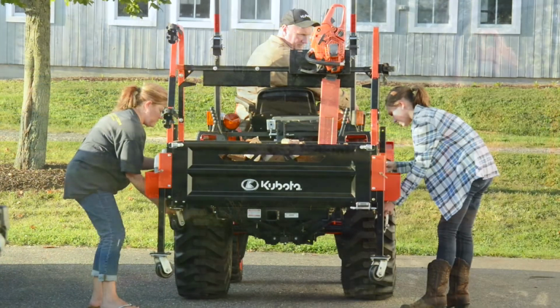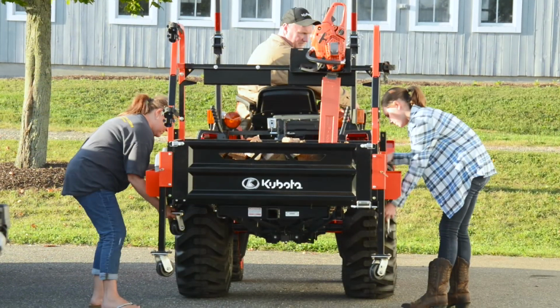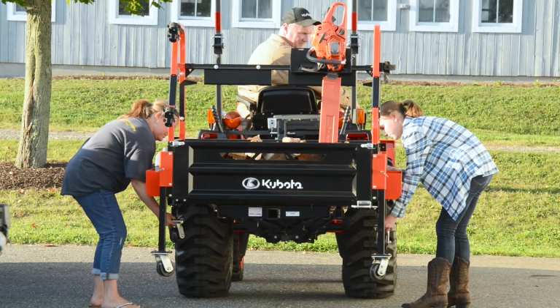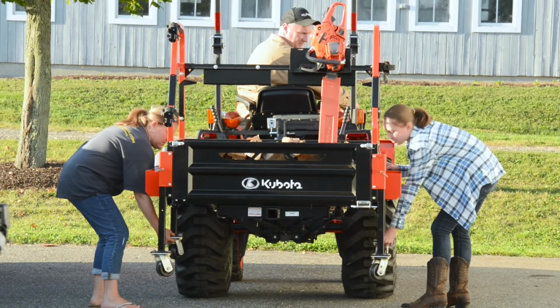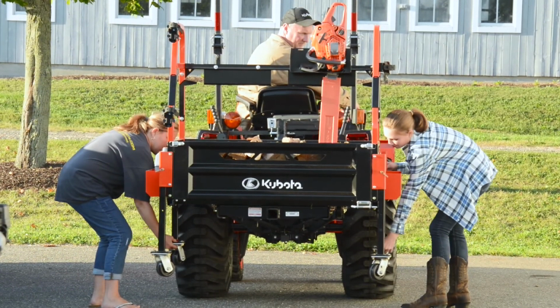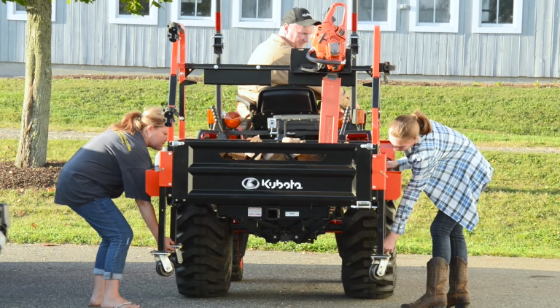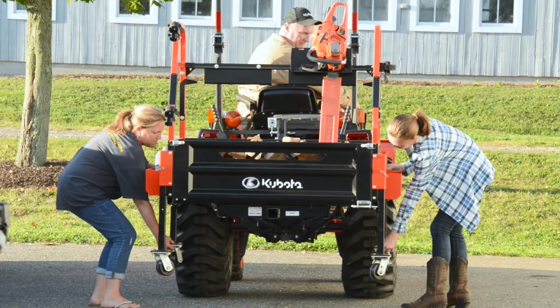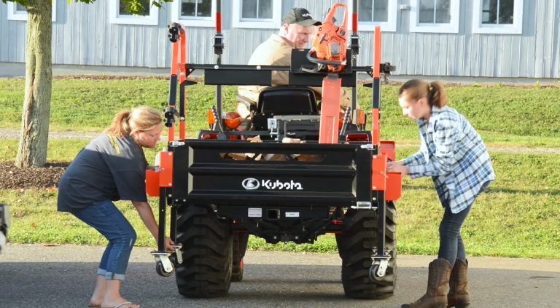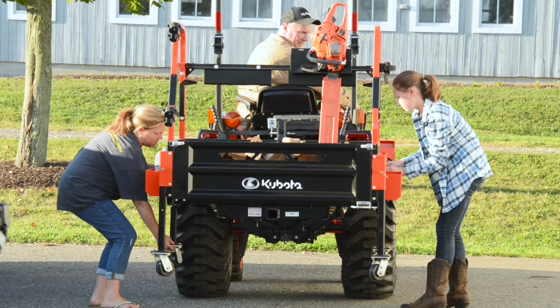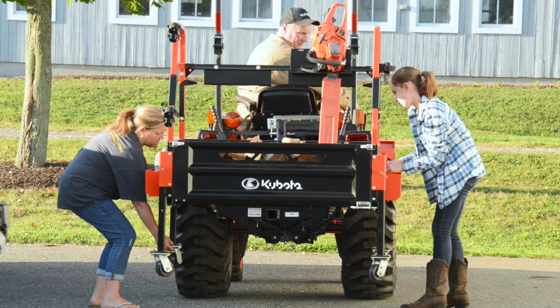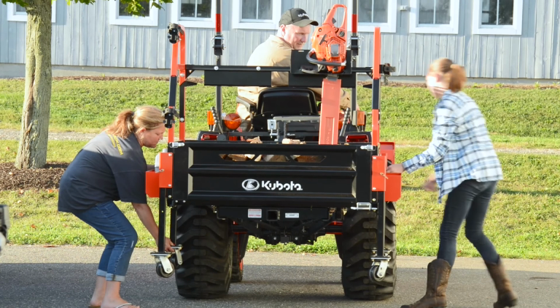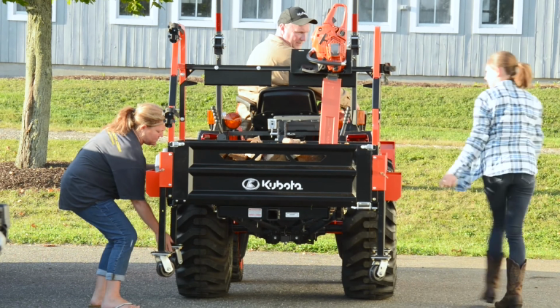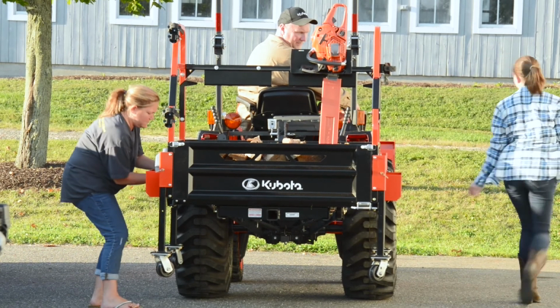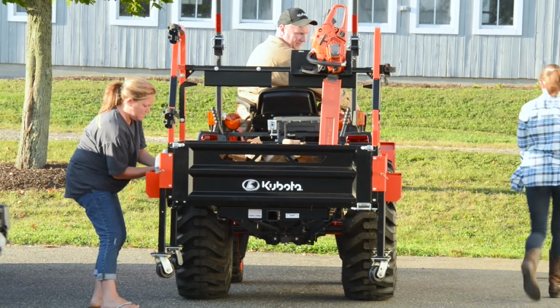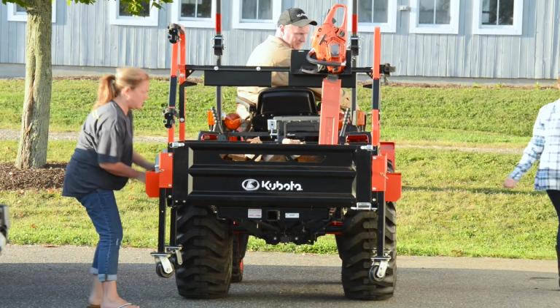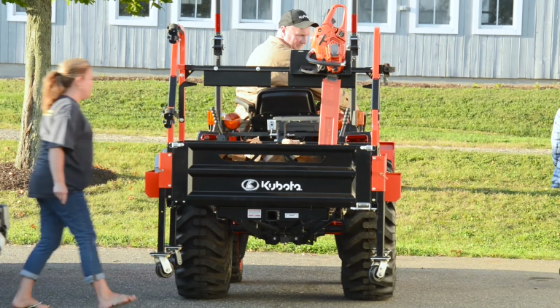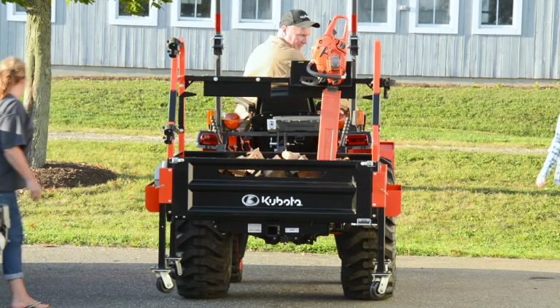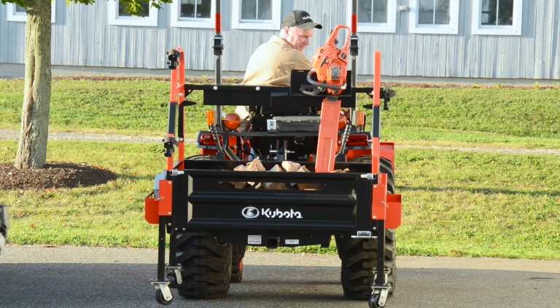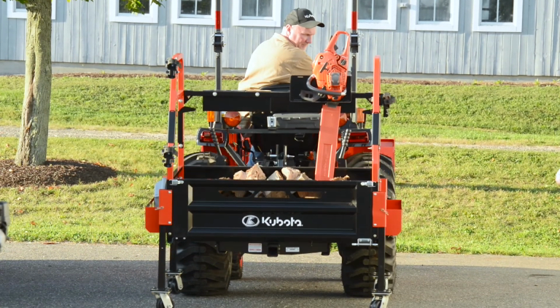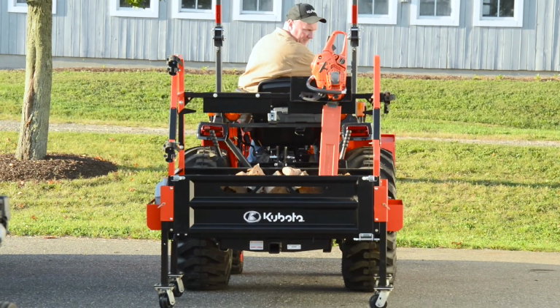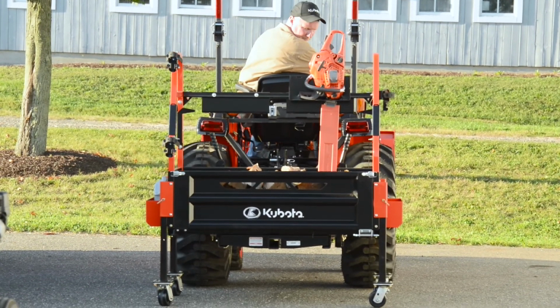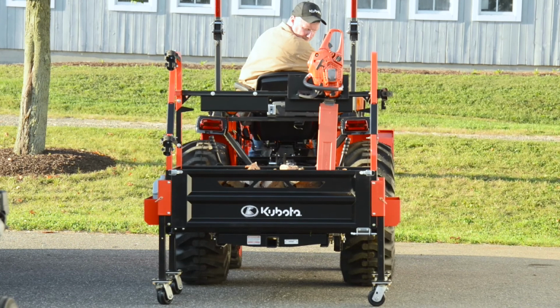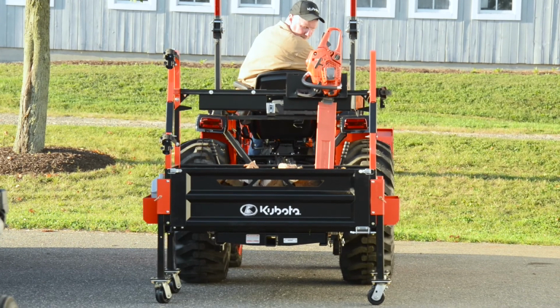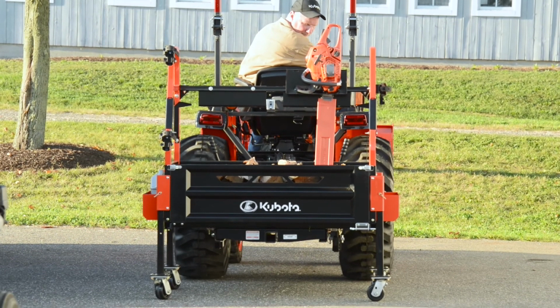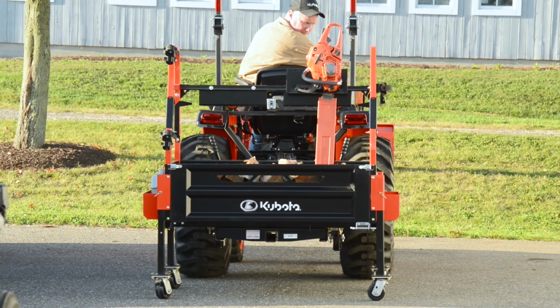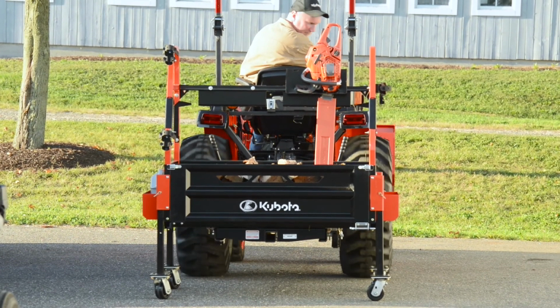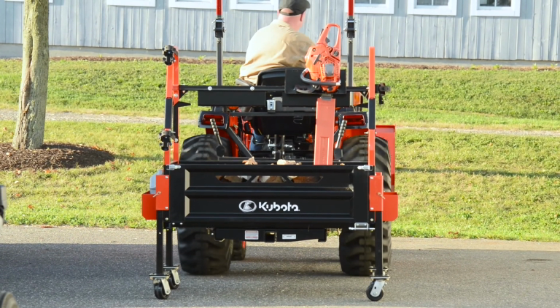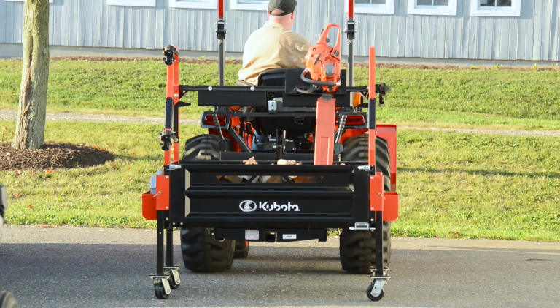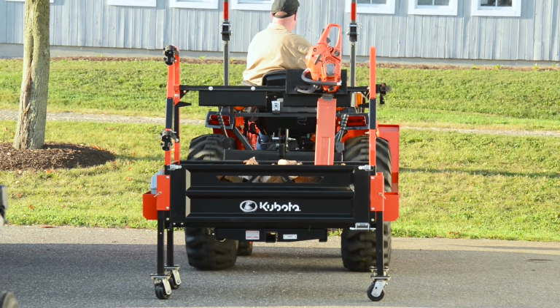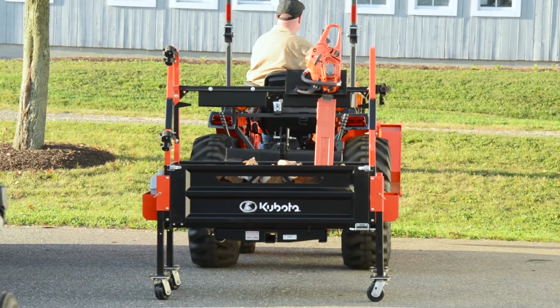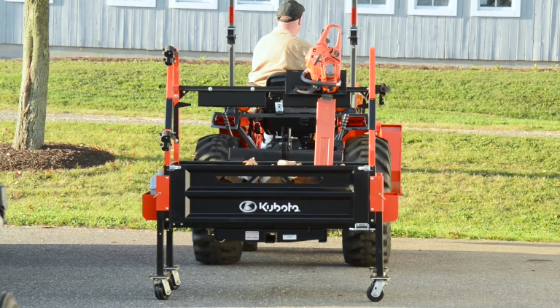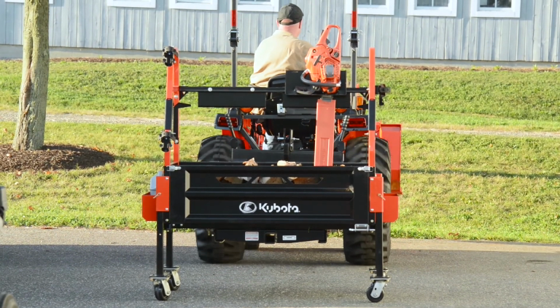Need your tools back in your workshop? Easy! Just extend out the legs and roll the Big Tool Rack right into your garage or barn. With its heavy-duty casters, you'll have no problems rolling it away or storing it.